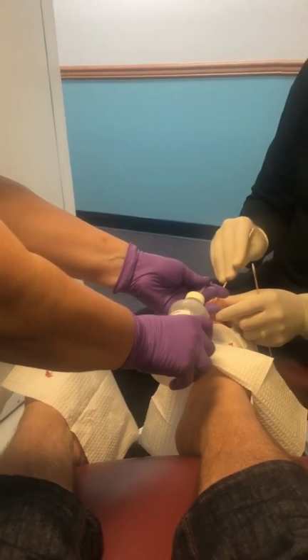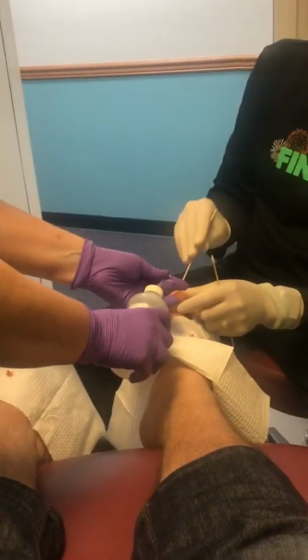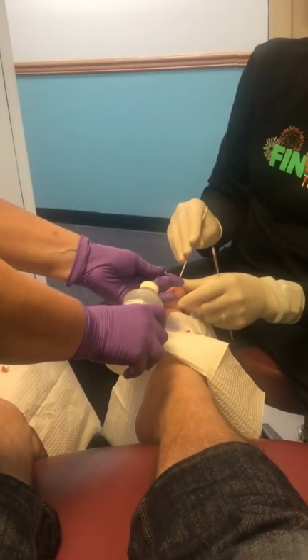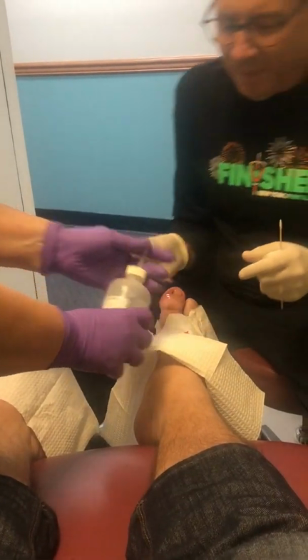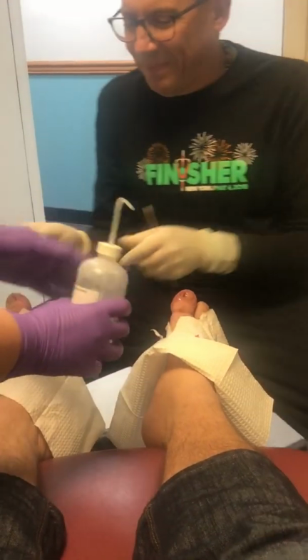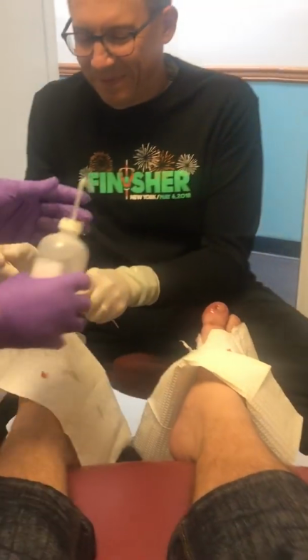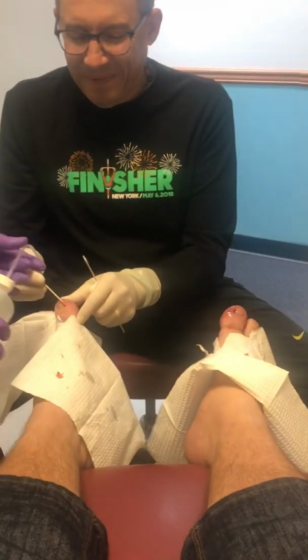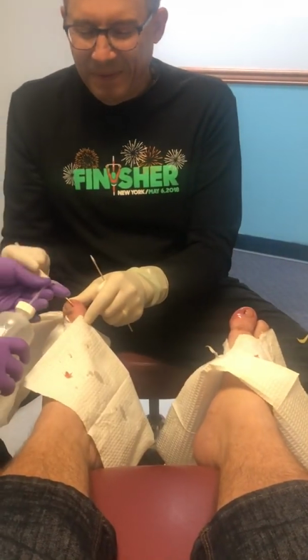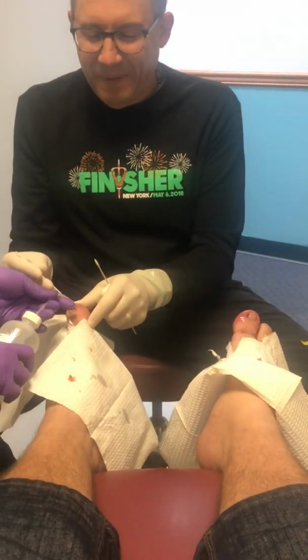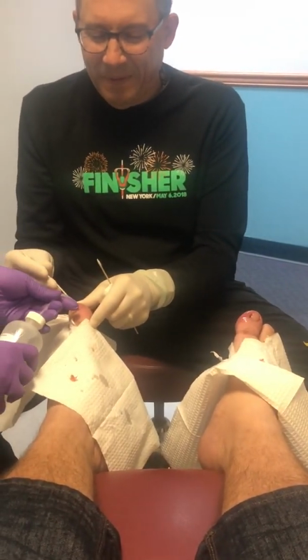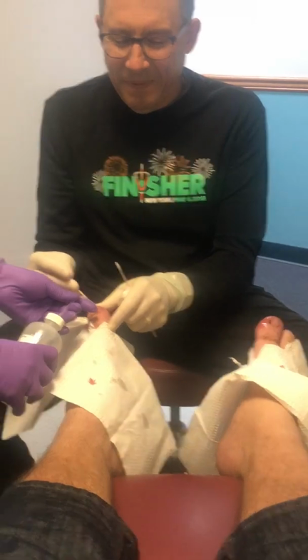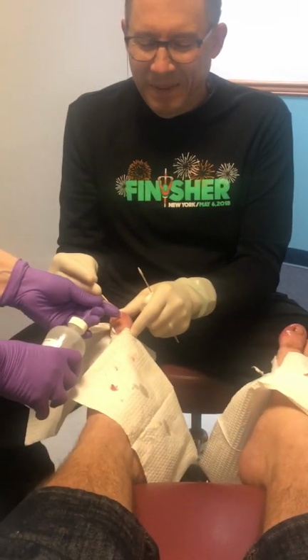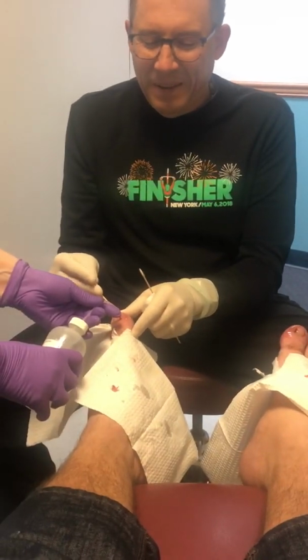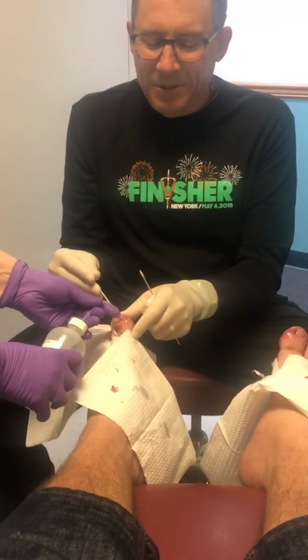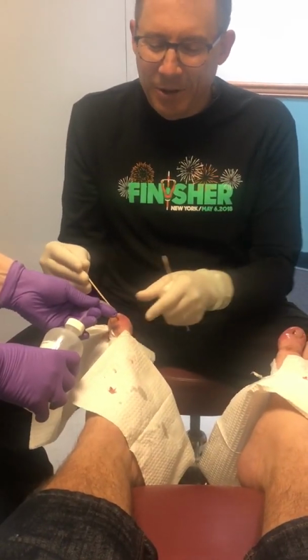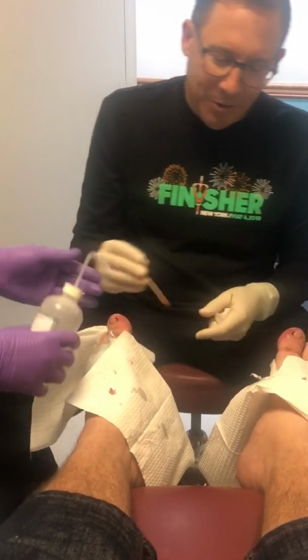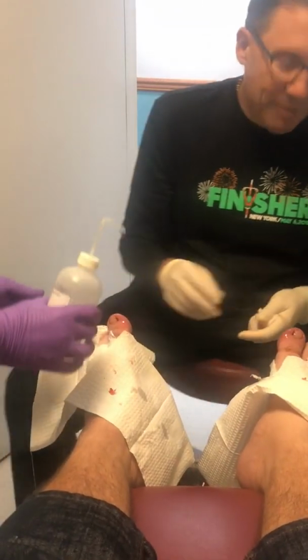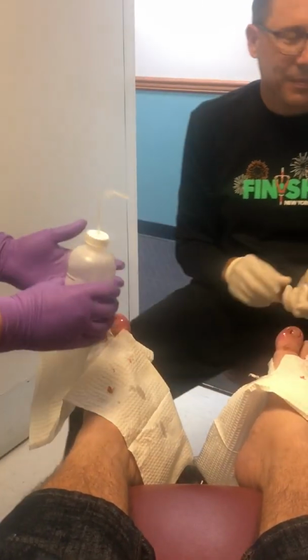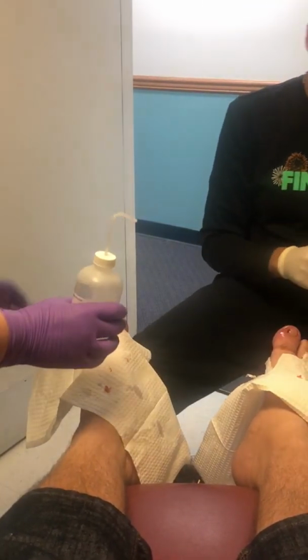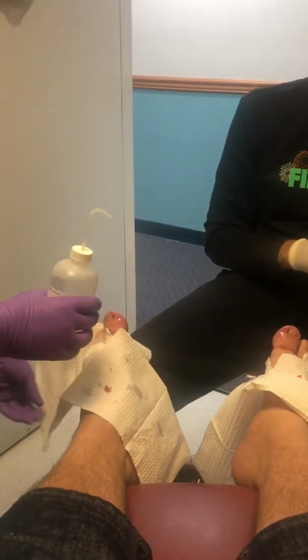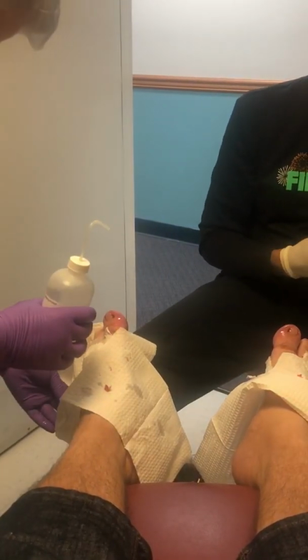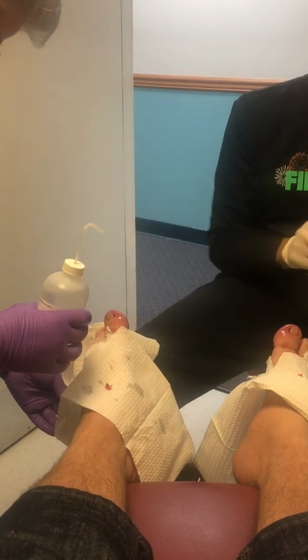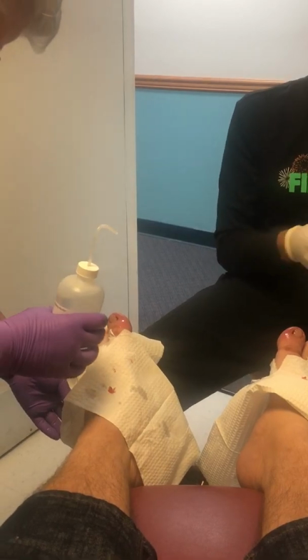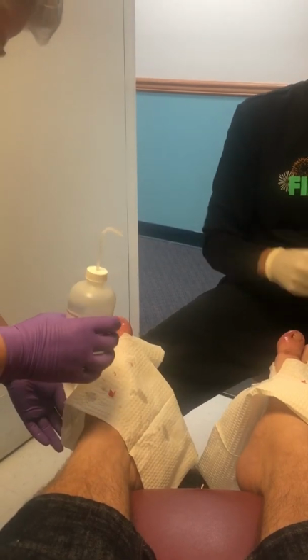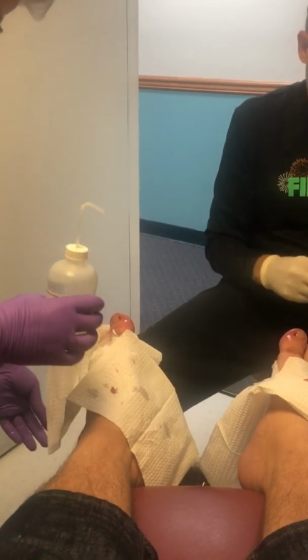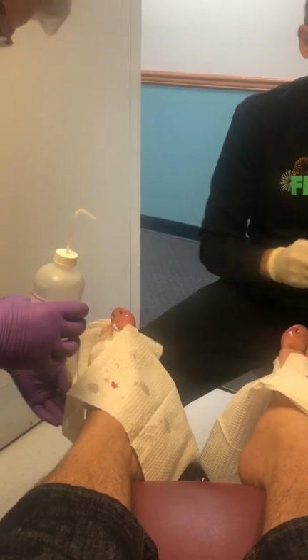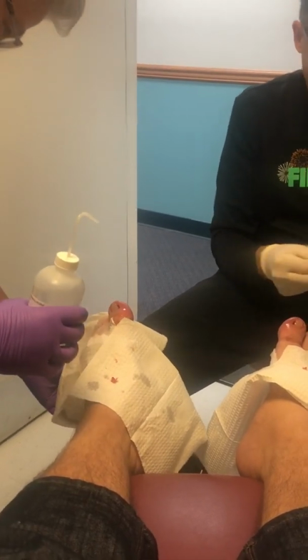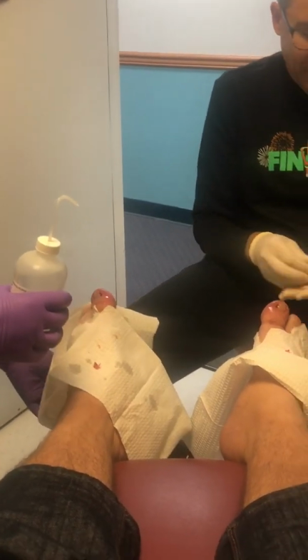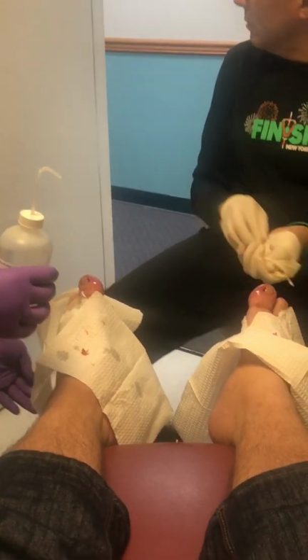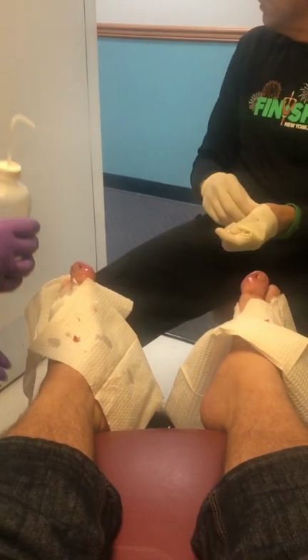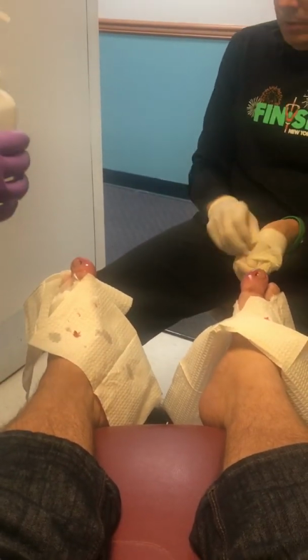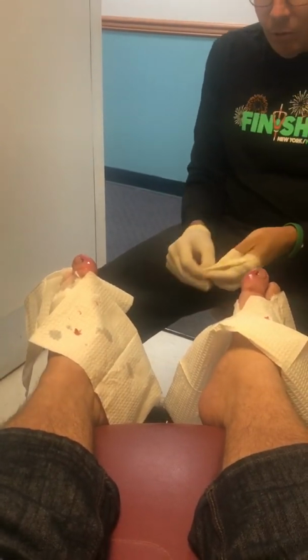Oh my God. Oh Lord, it hurts. She's killing me, Doc. So, you're going to show the video to your boss? Yes. Oh my God. If she throws up, I don't want any. Good Lord.